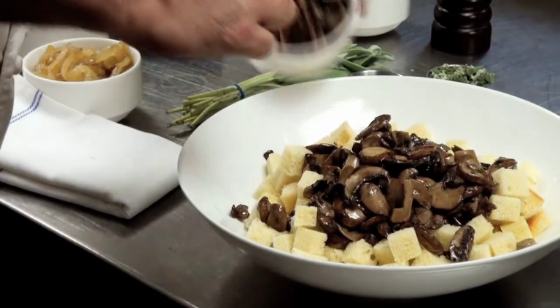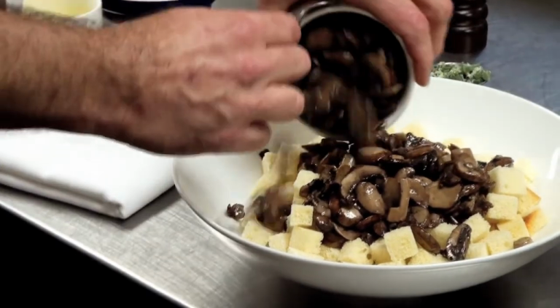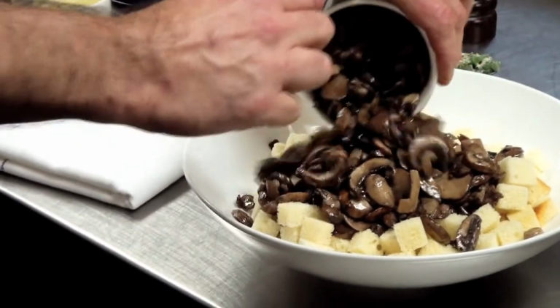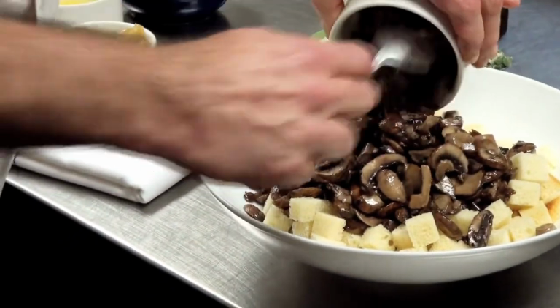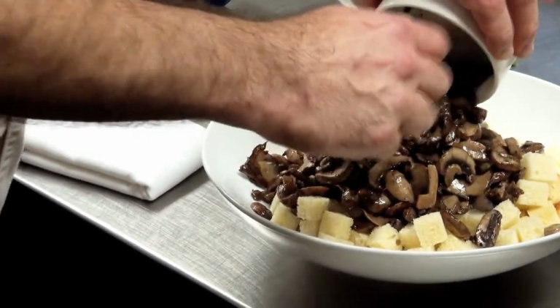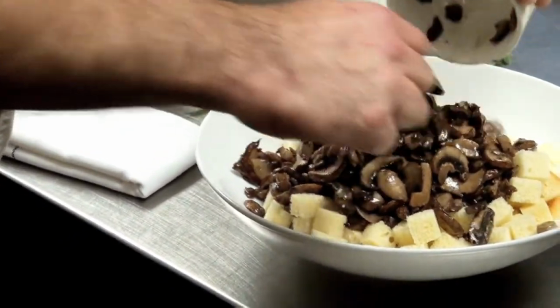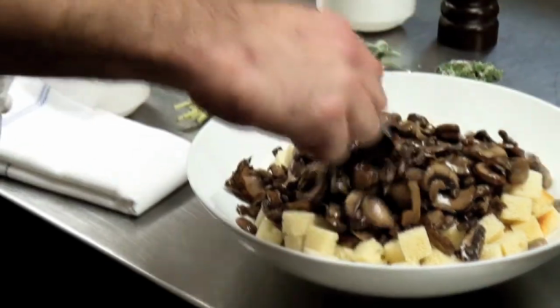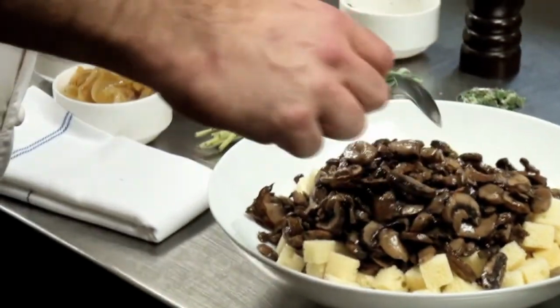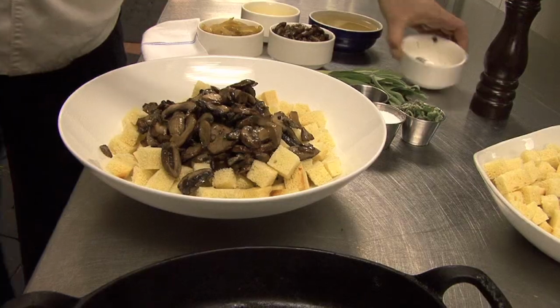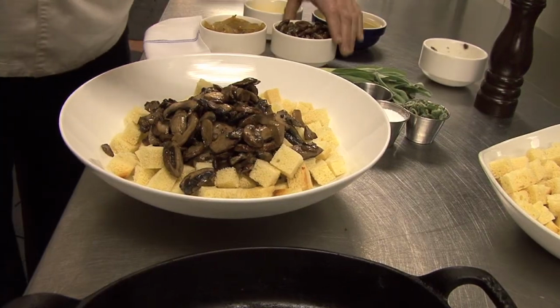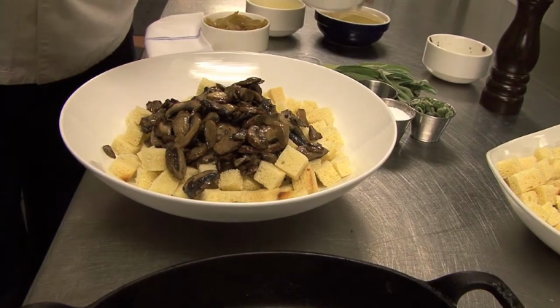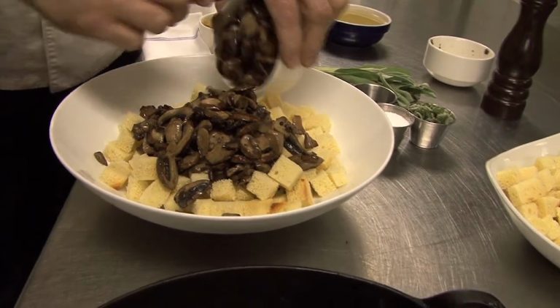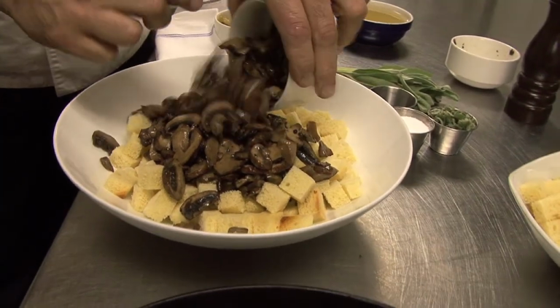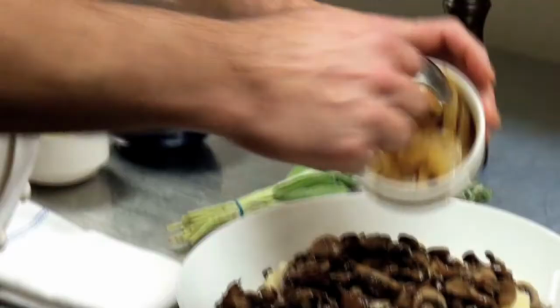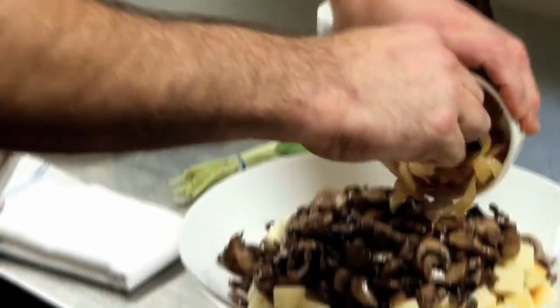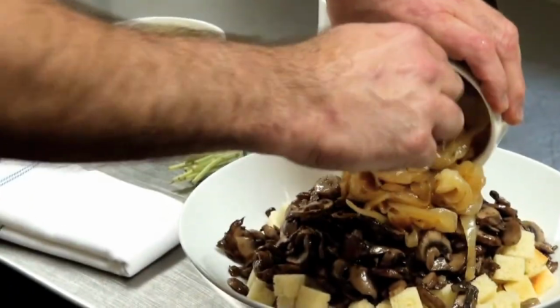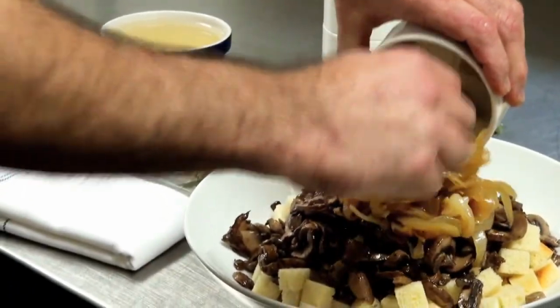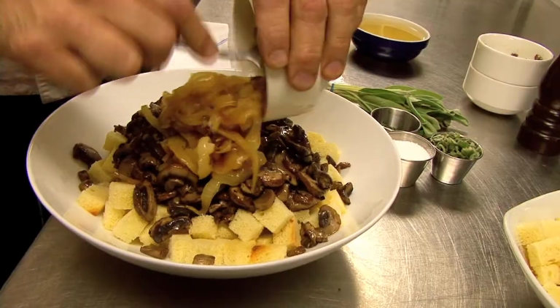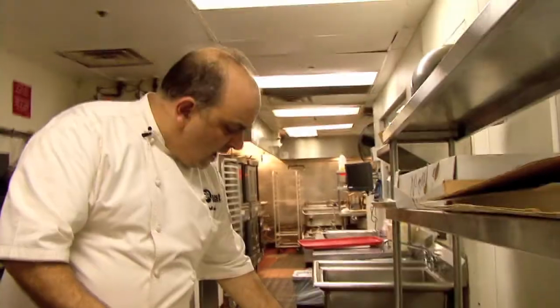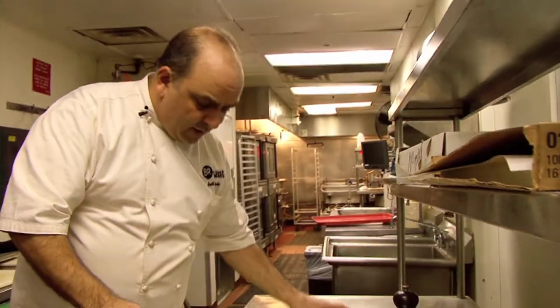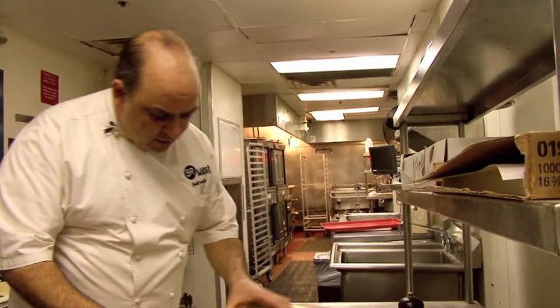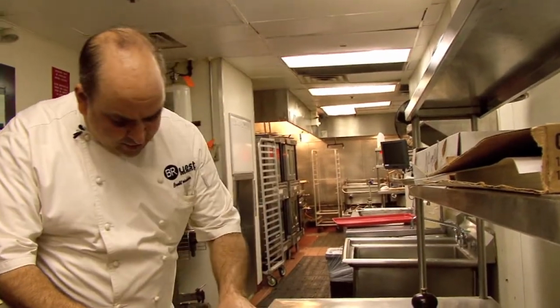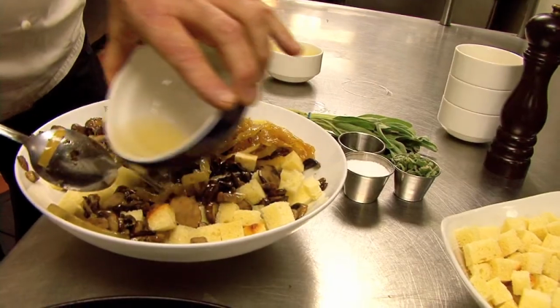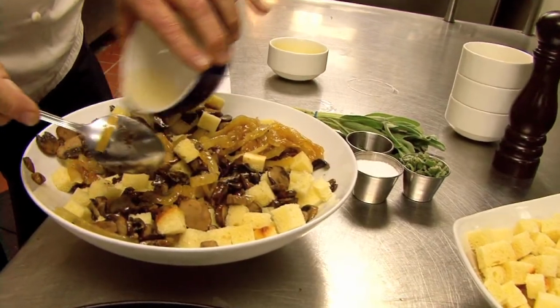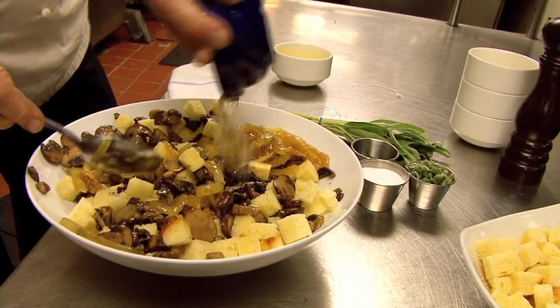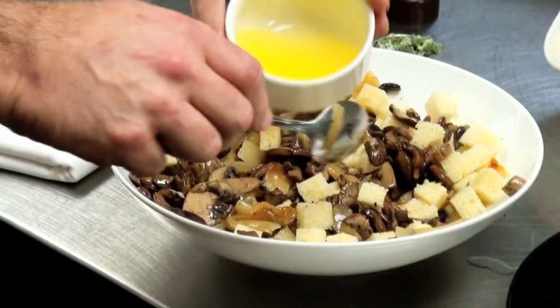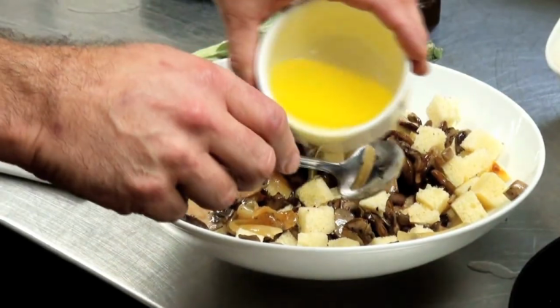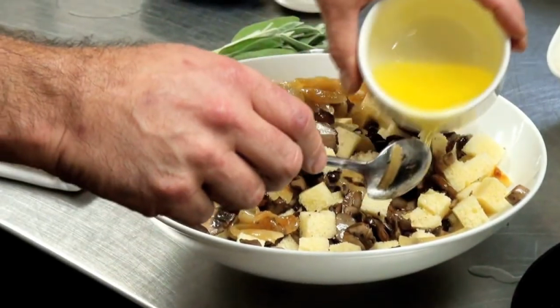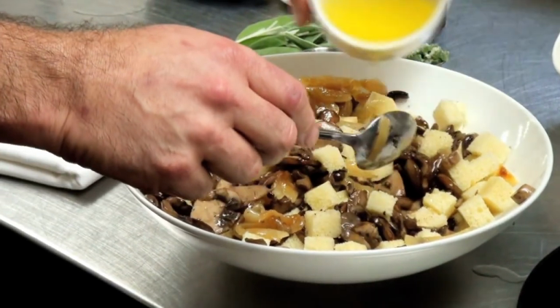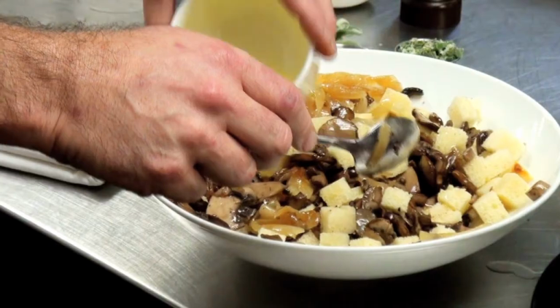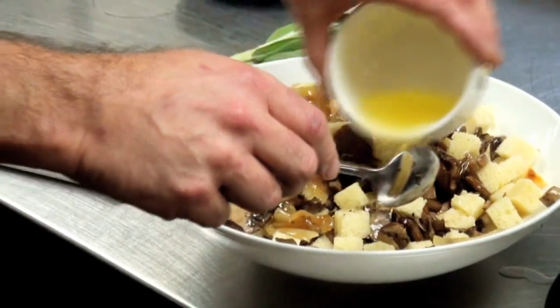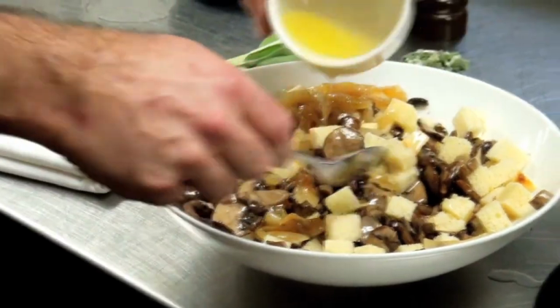What I did already, I sauteed mushrooms. We're going to use about two full cups of mushrooms. Add in some sauteed onions. I'm going to add a little chicken stock to moisten this. We're going to just put a little bit of extra virgin olive oil in here.